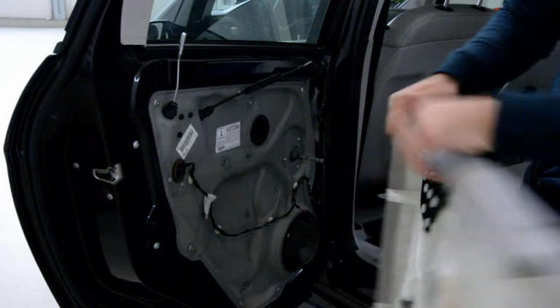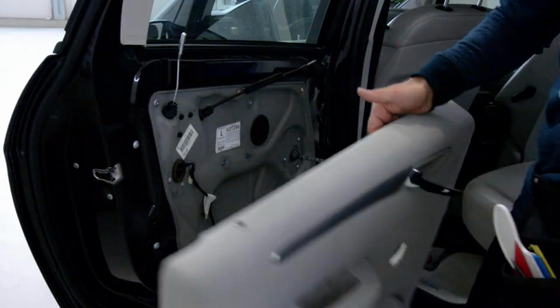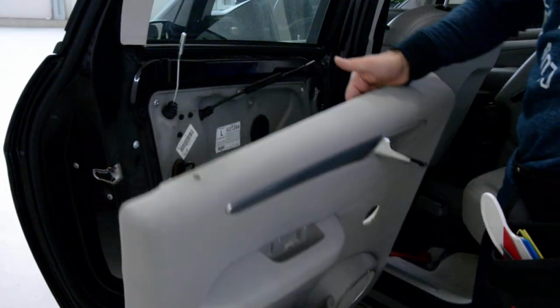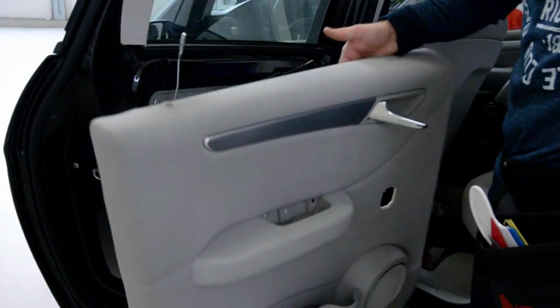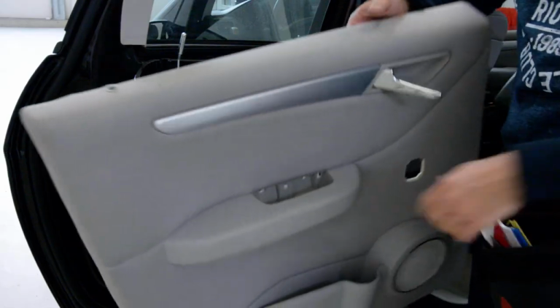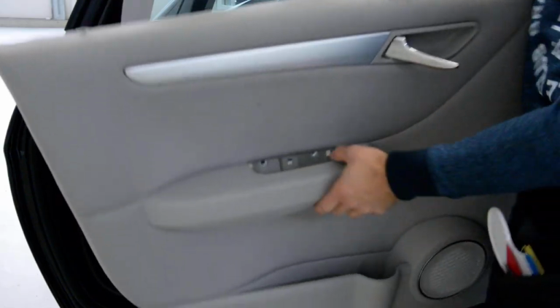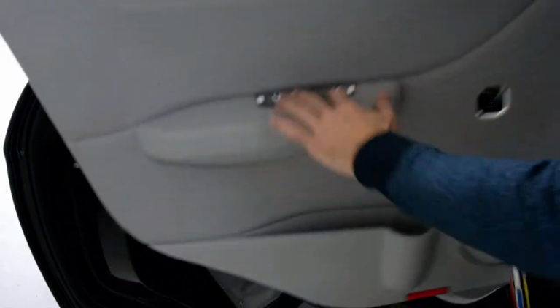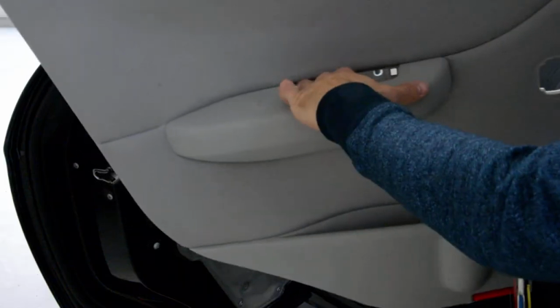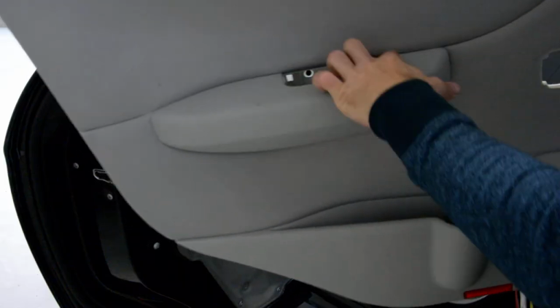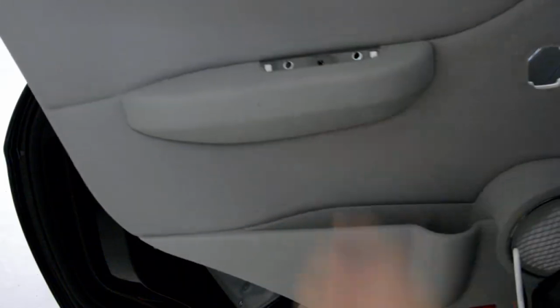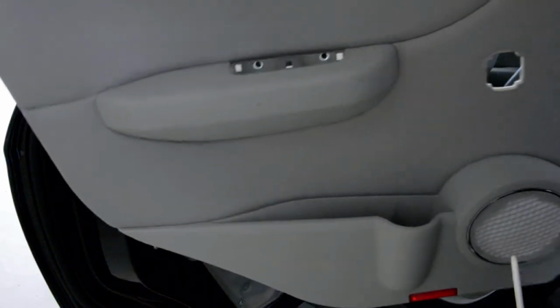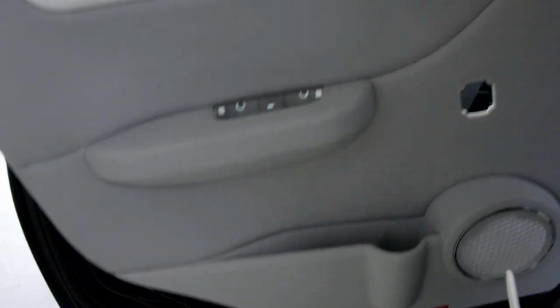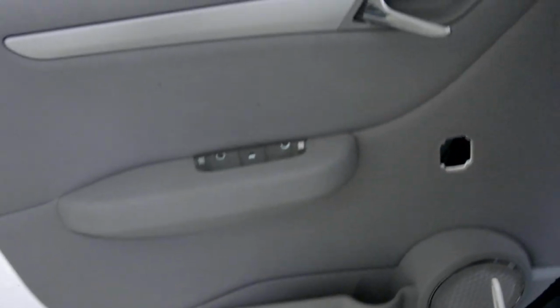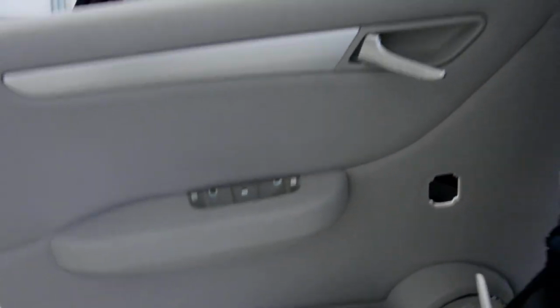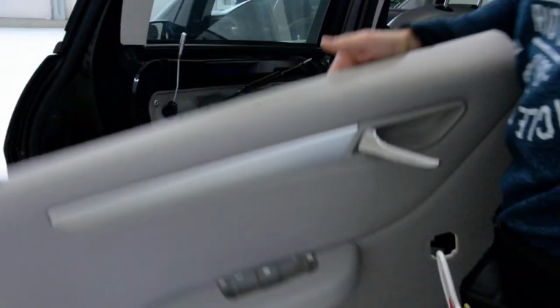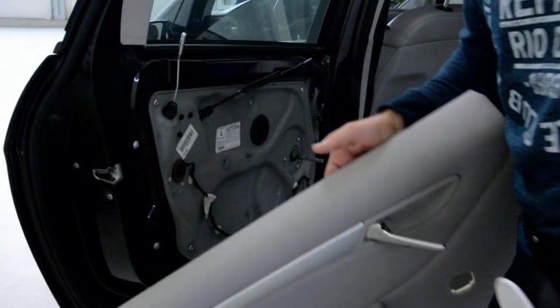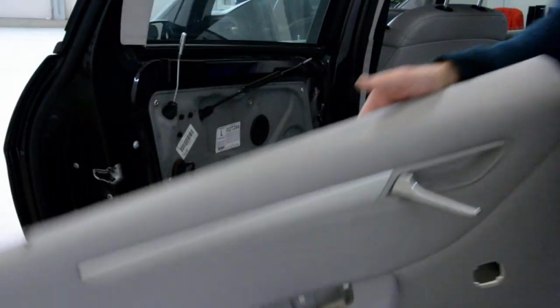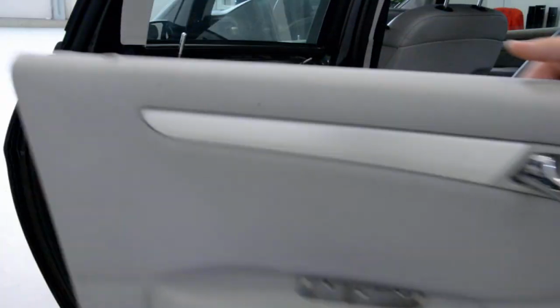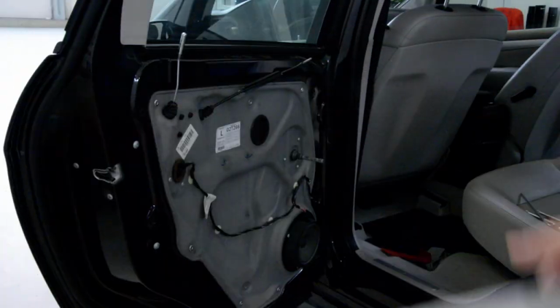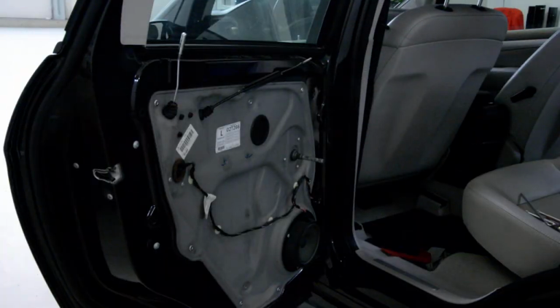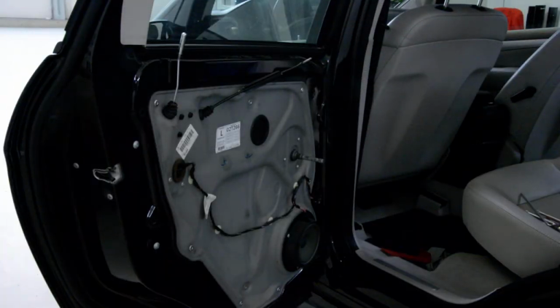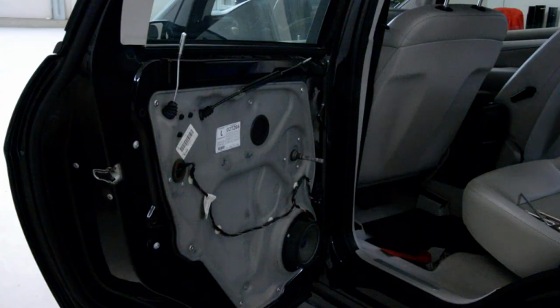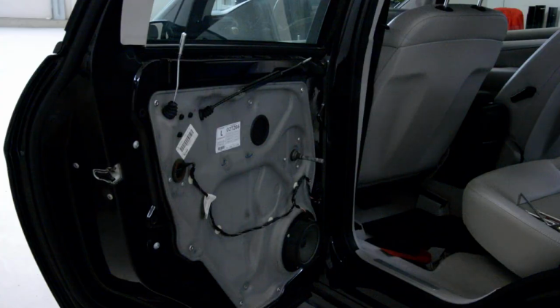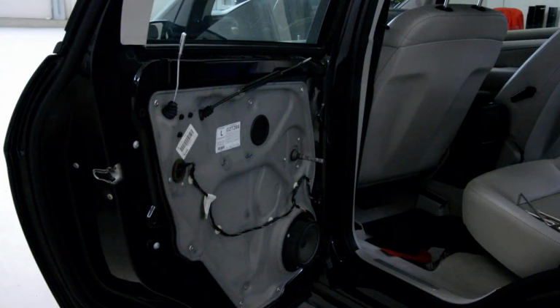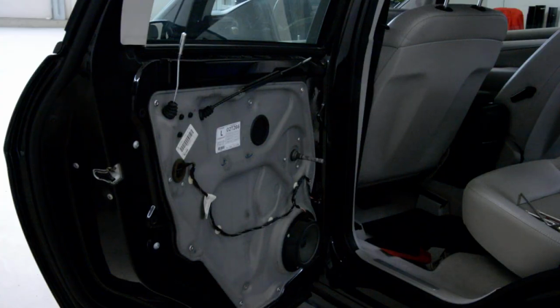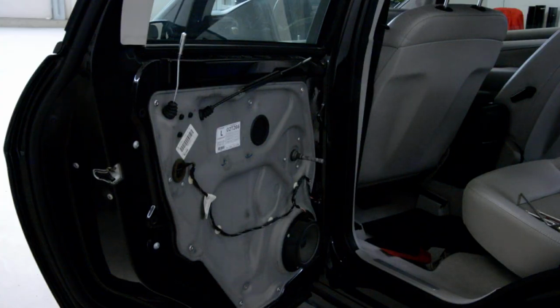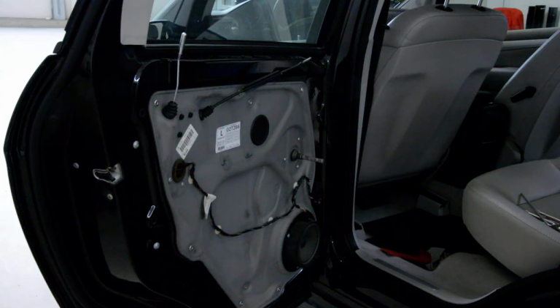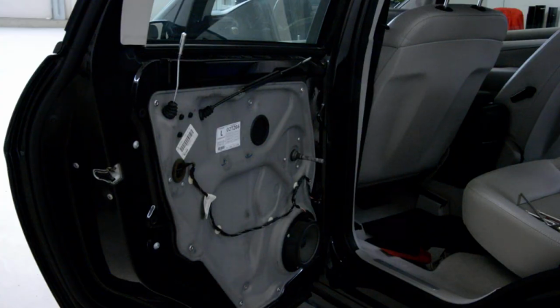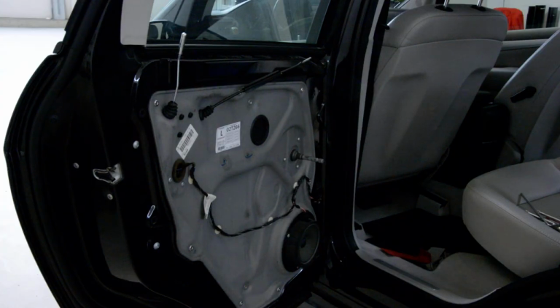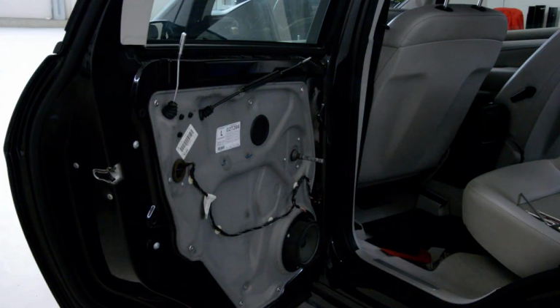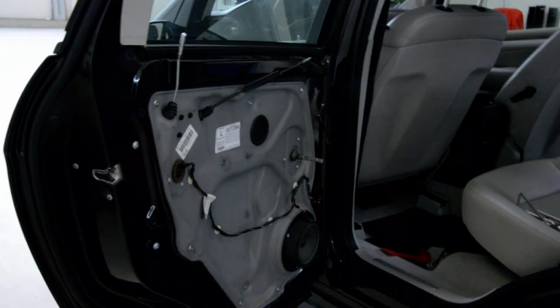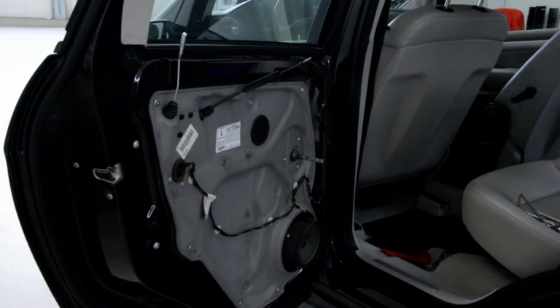This is it — here you have the screws. This is how to remove a door panel from a B200 from 2005. Thank you and bye bye.